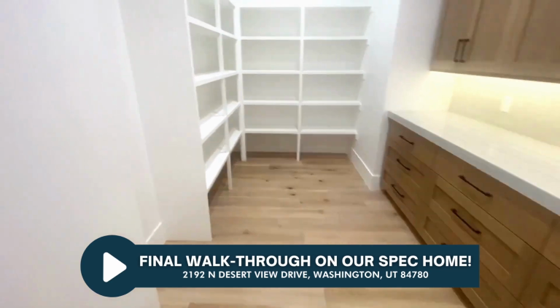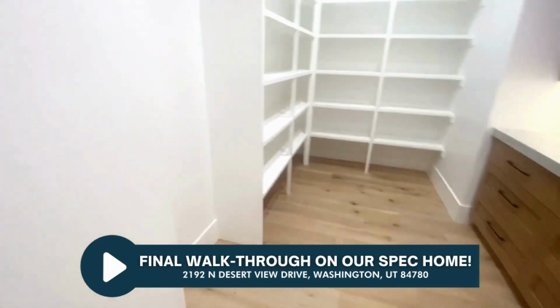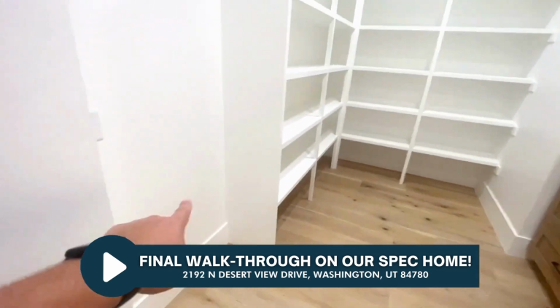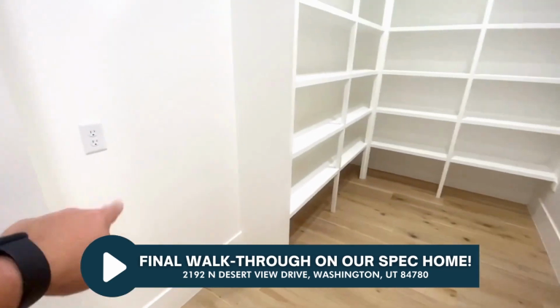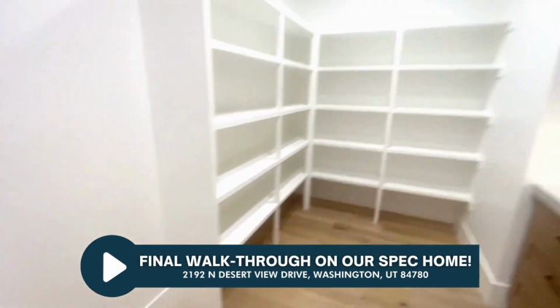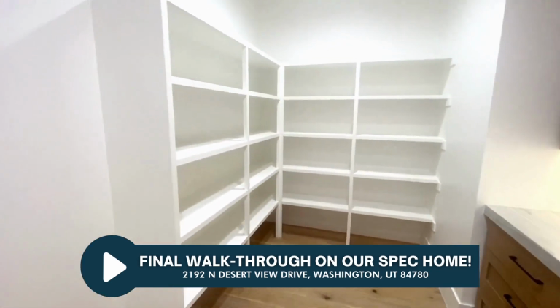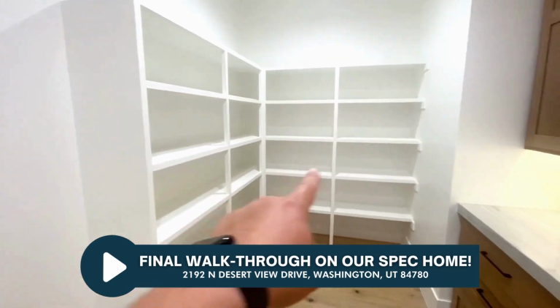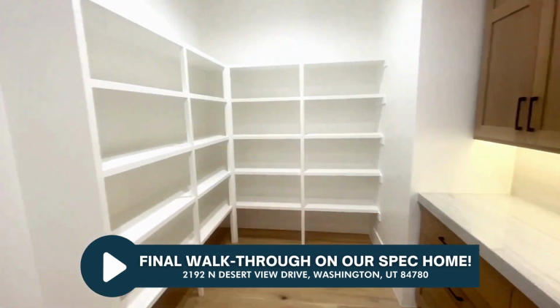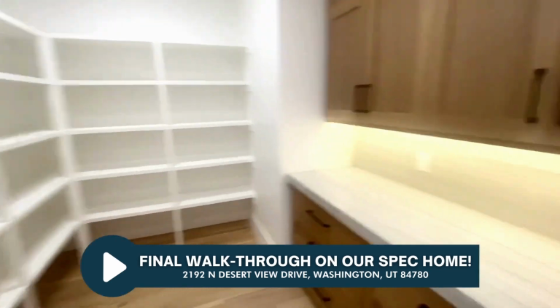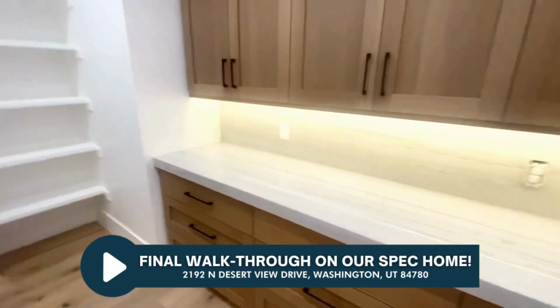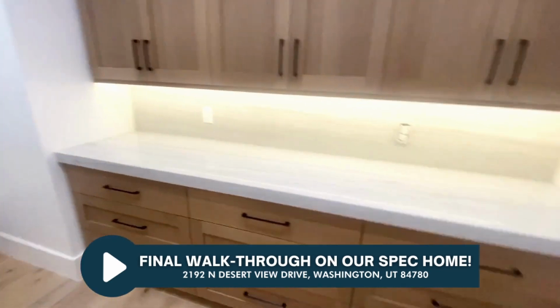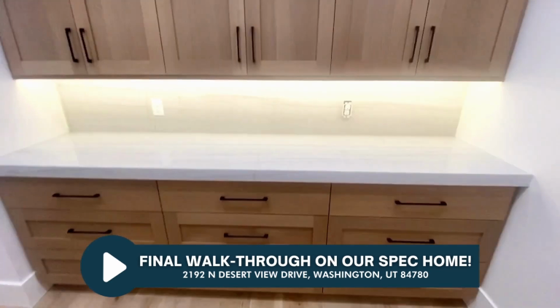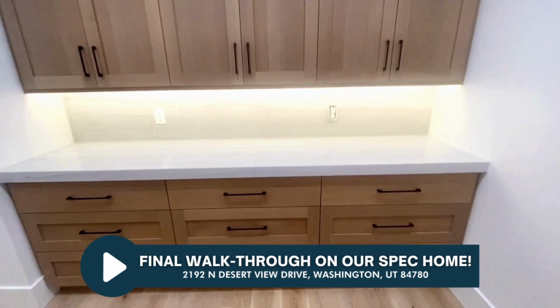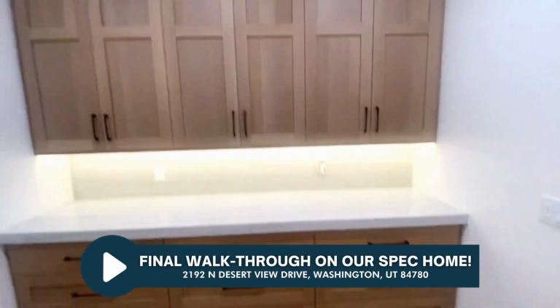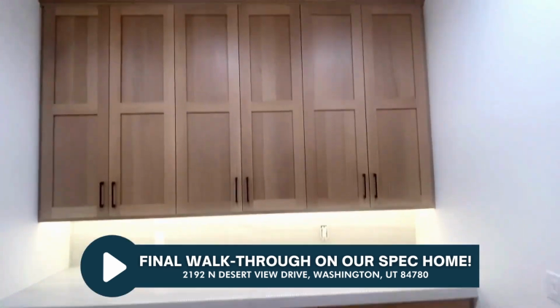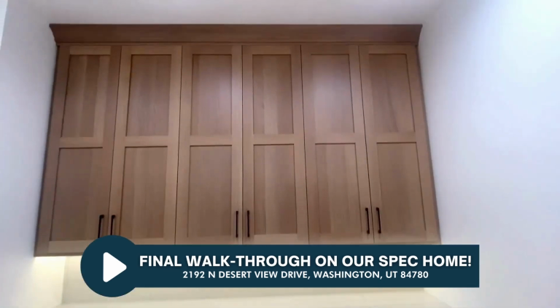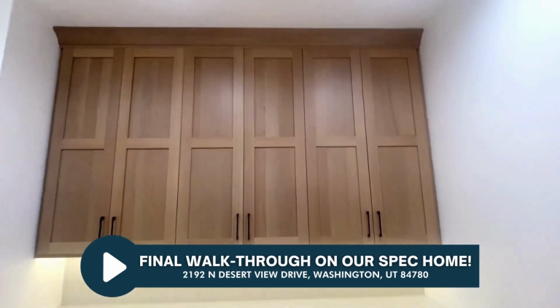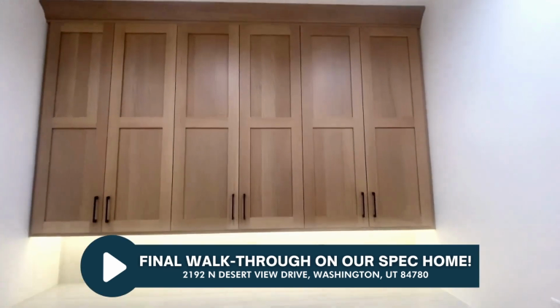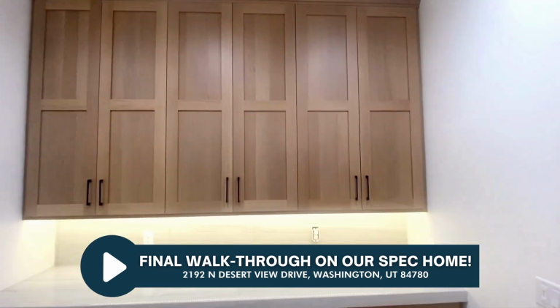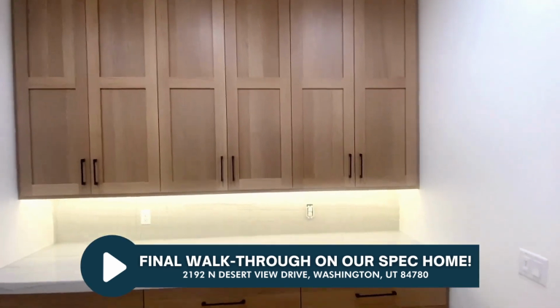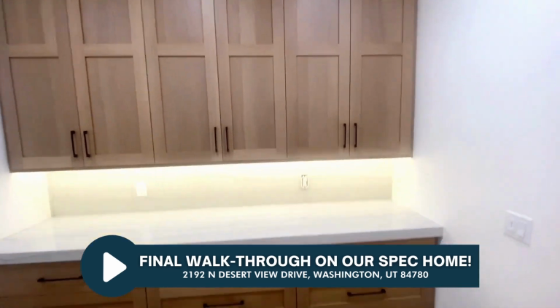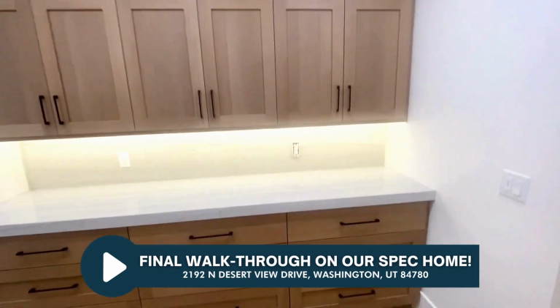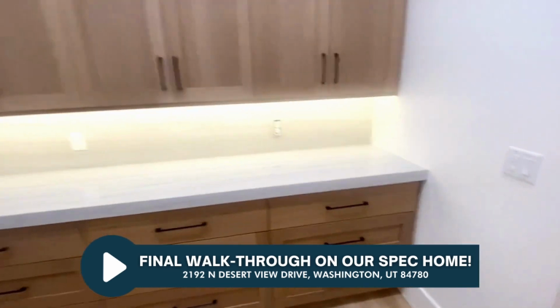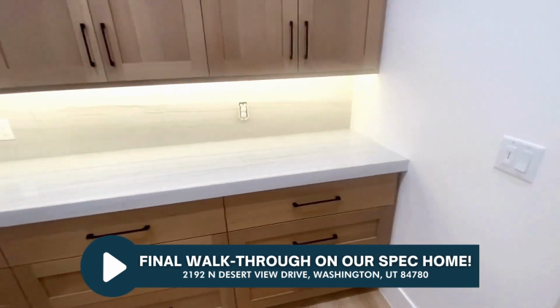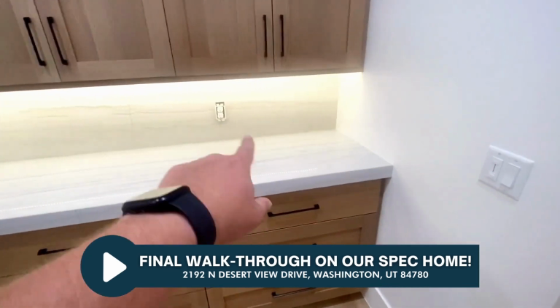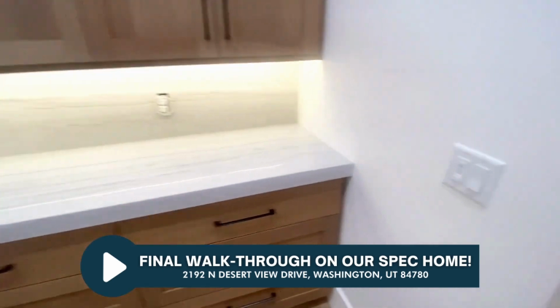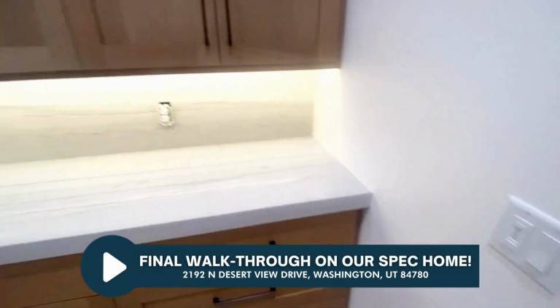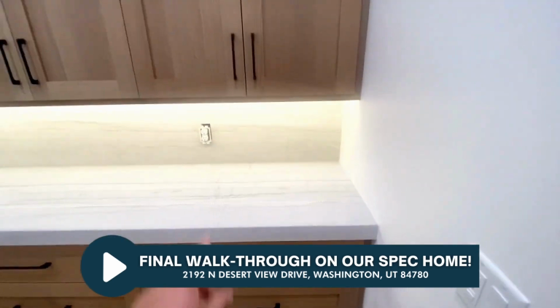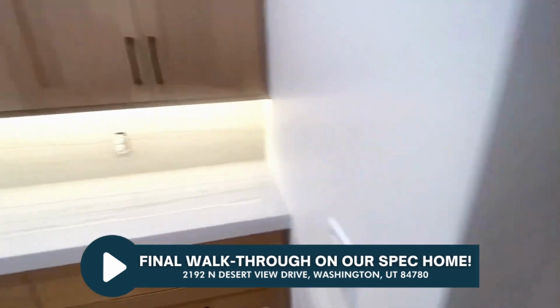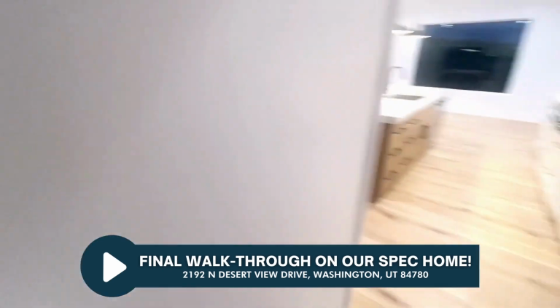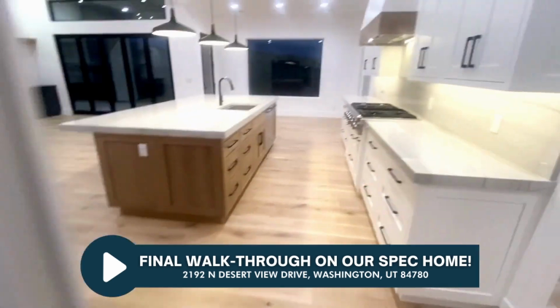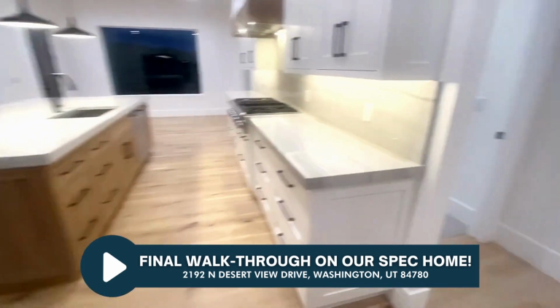Room for a refrigerator or freezer here, plenty of storage, more storage. Cabinetry goes all the way to the ceiling. We've got a cool little nook — lucky spot to sit in there.